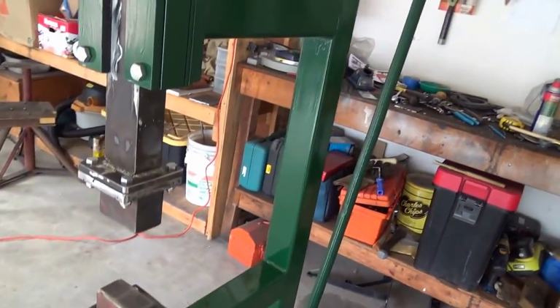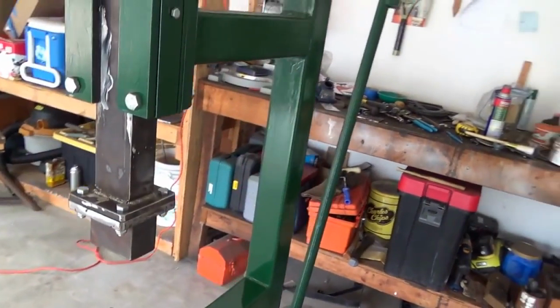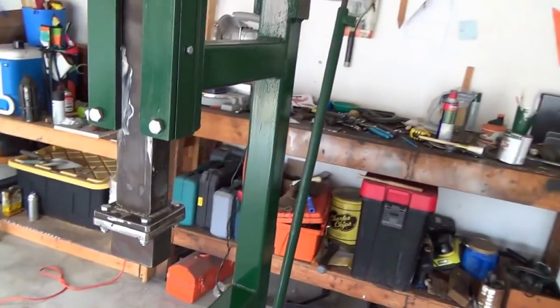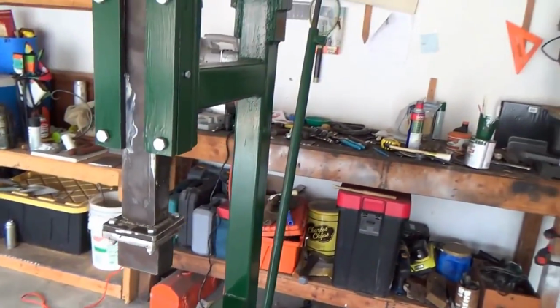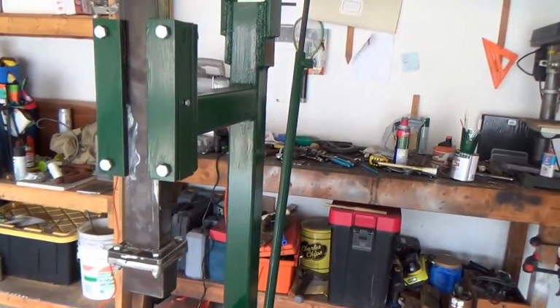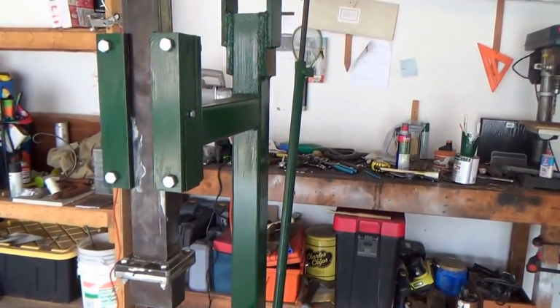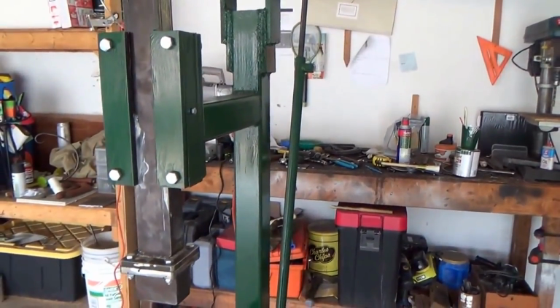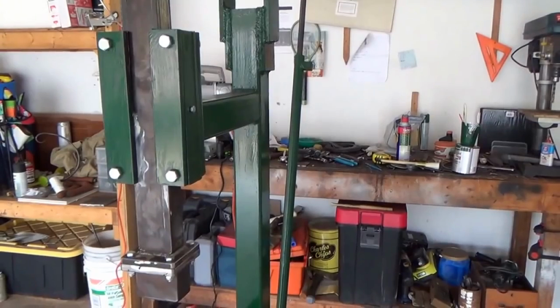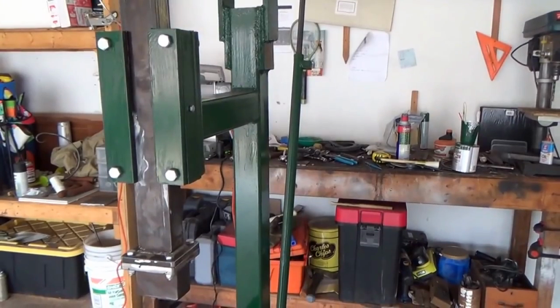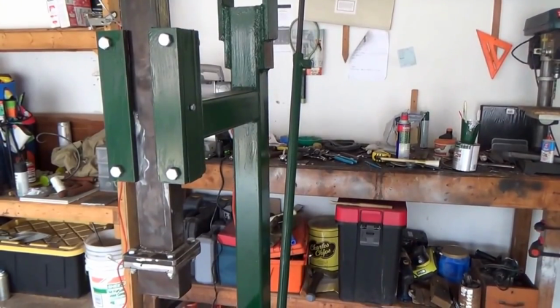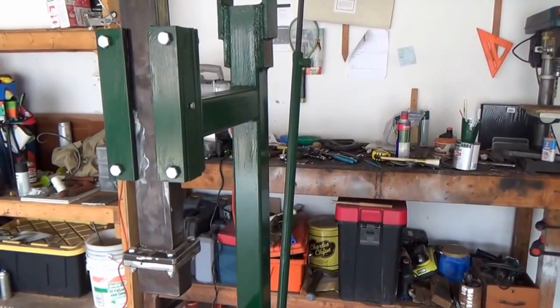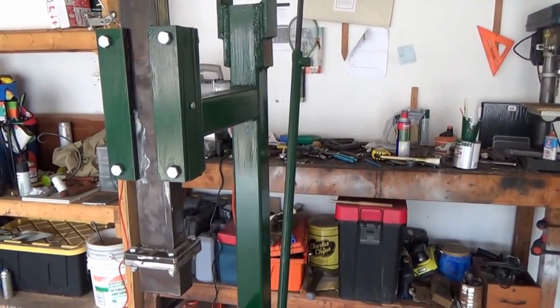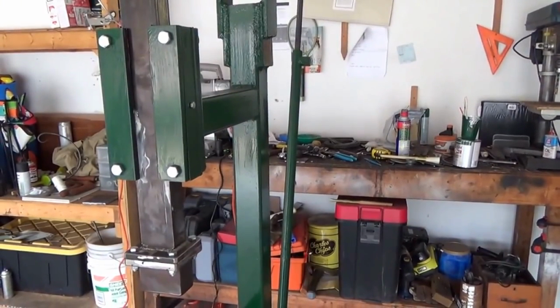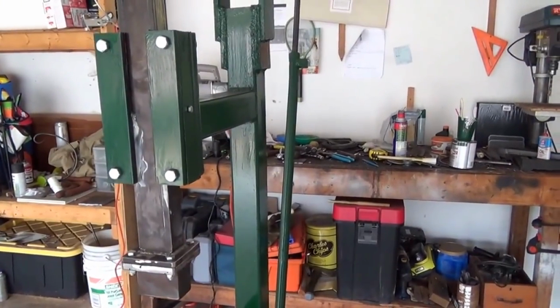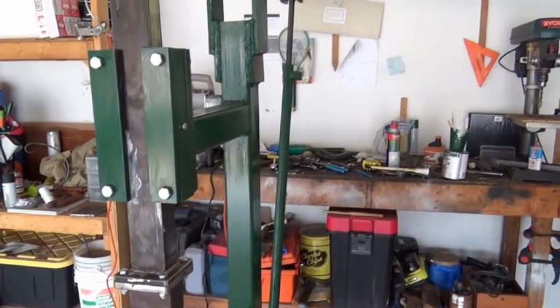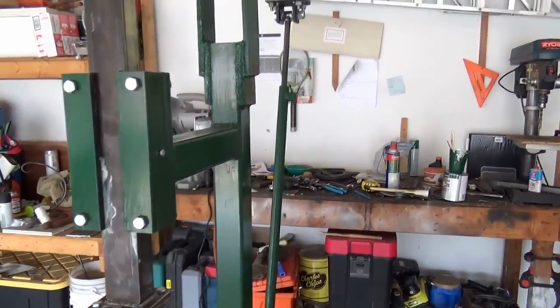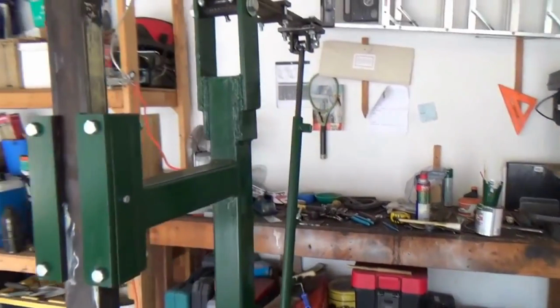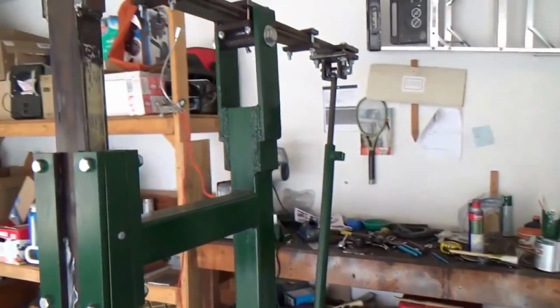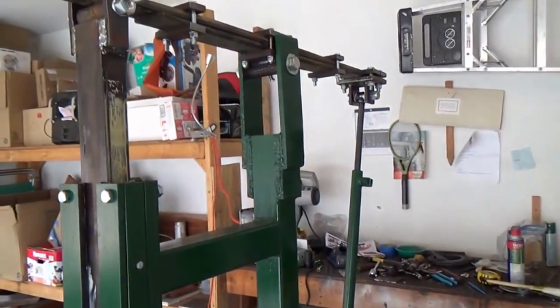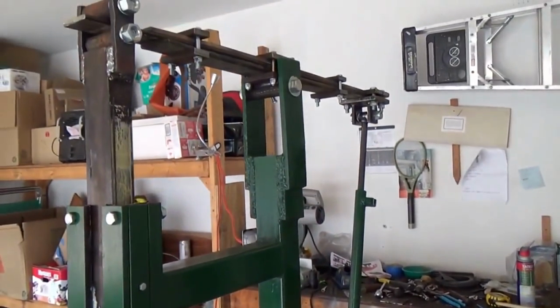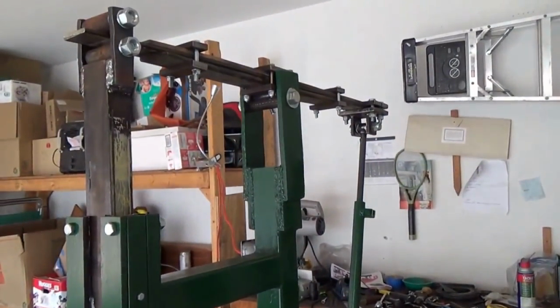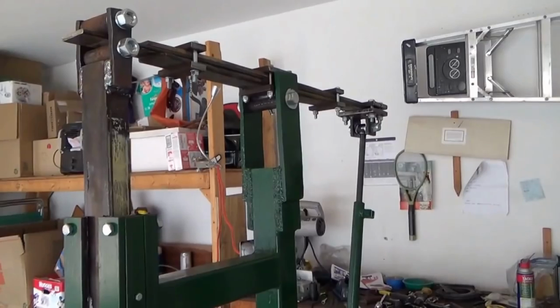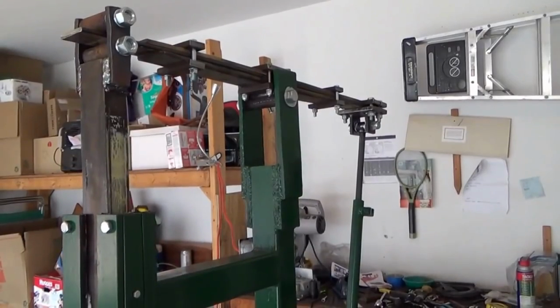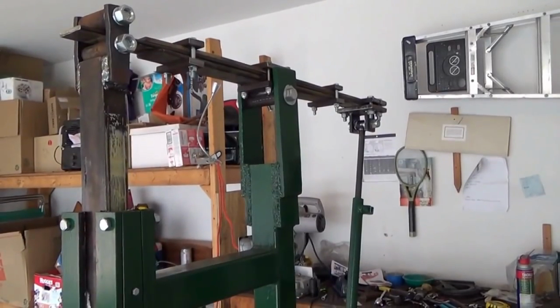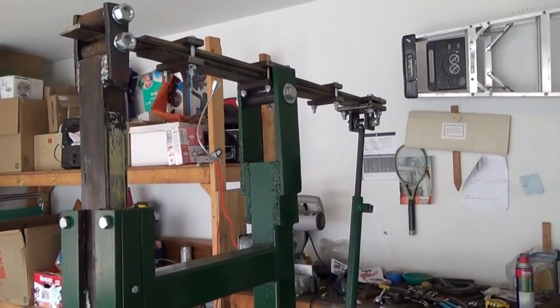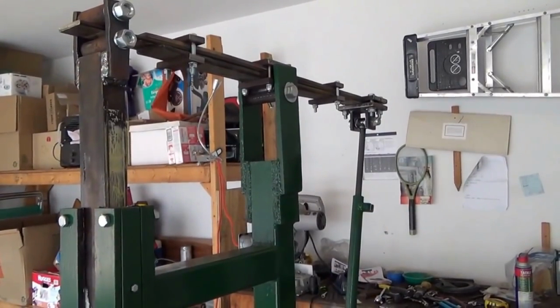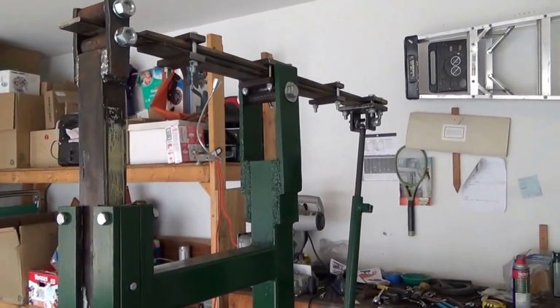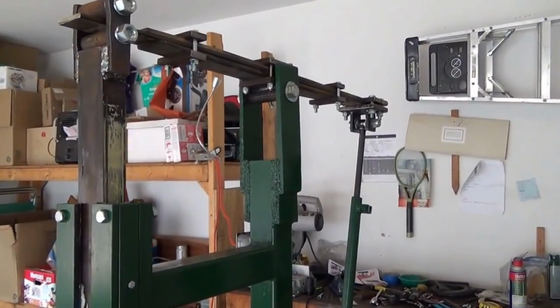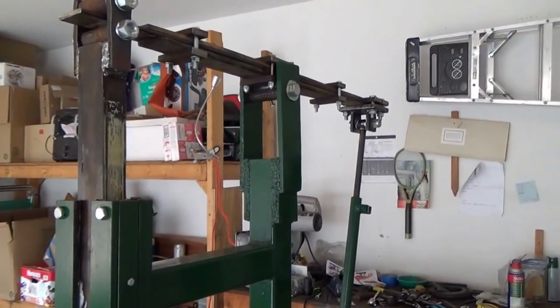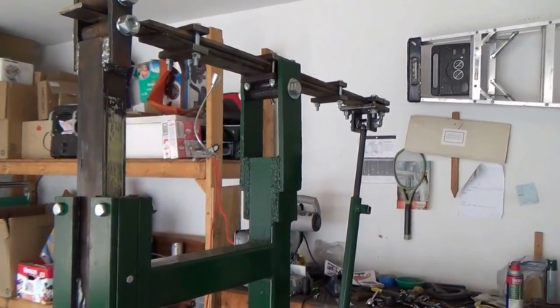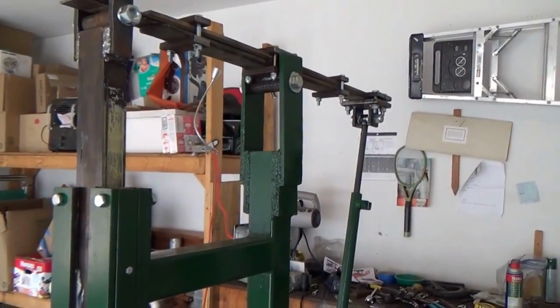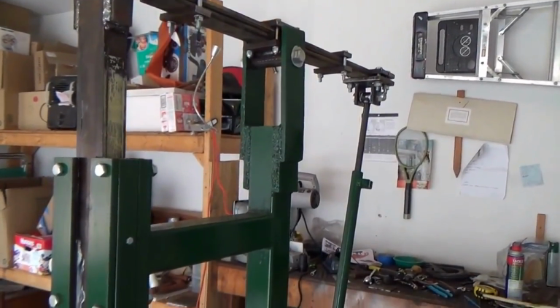I used plans from online that were provided to me by Jerry Allen, Appalachian Blacksmiths Association. It's called Rusty and it works great.